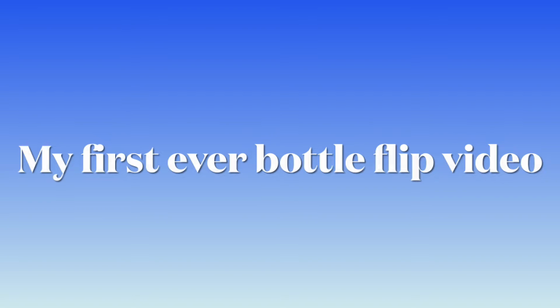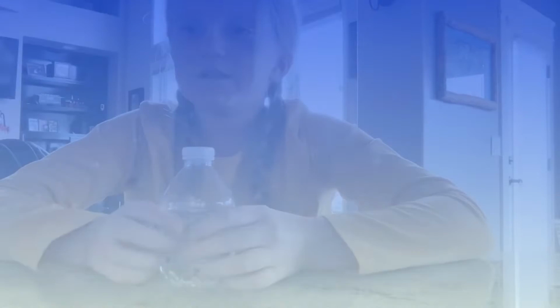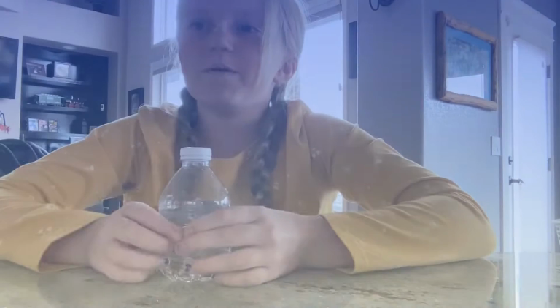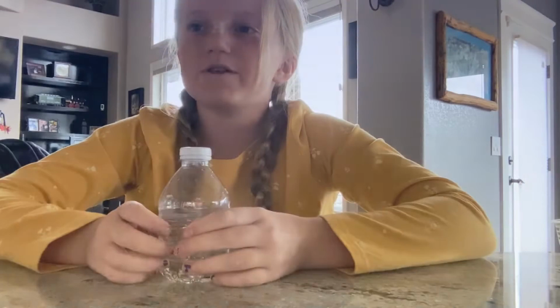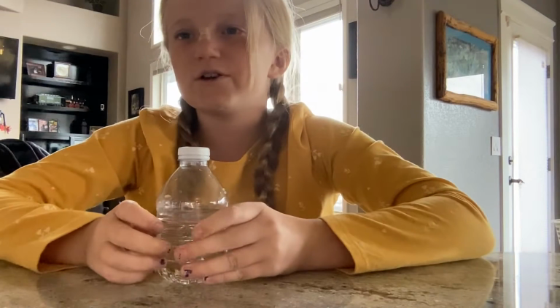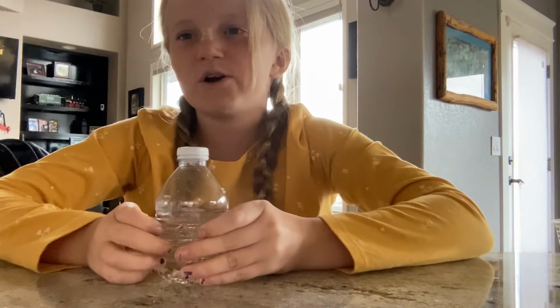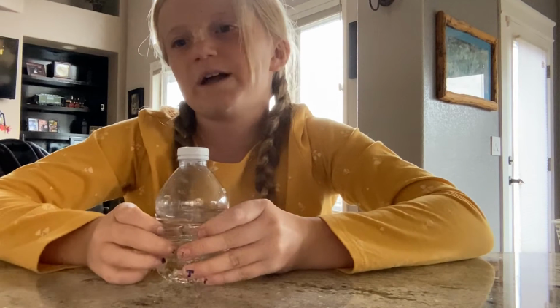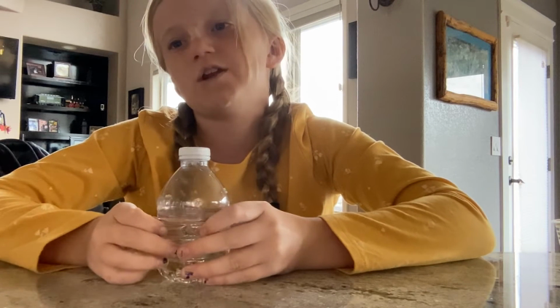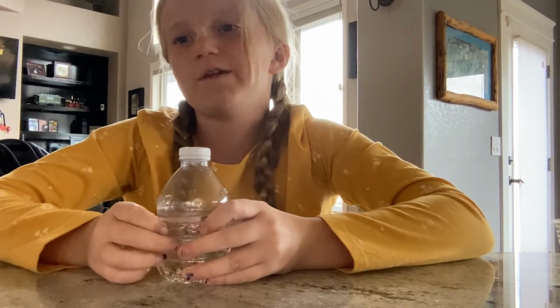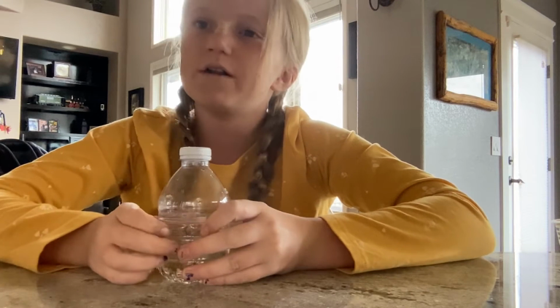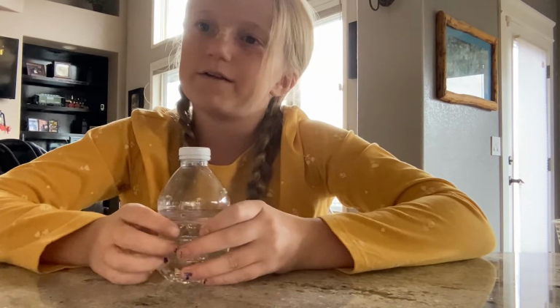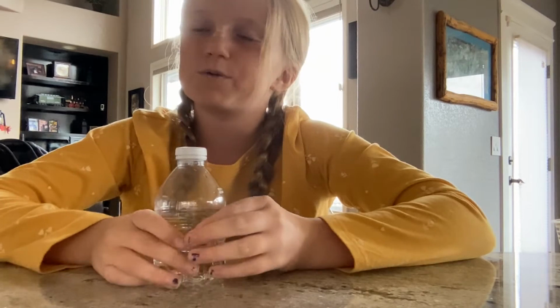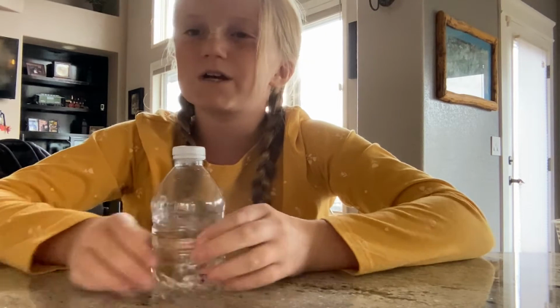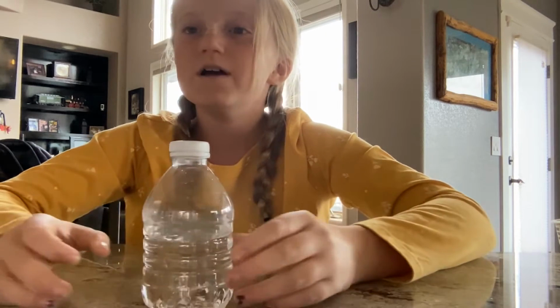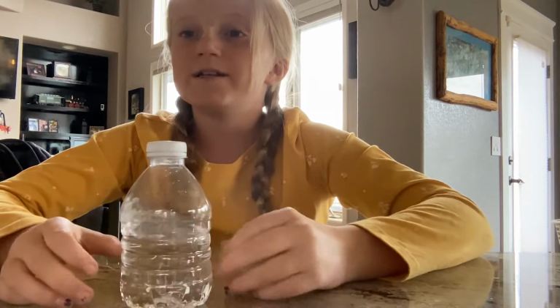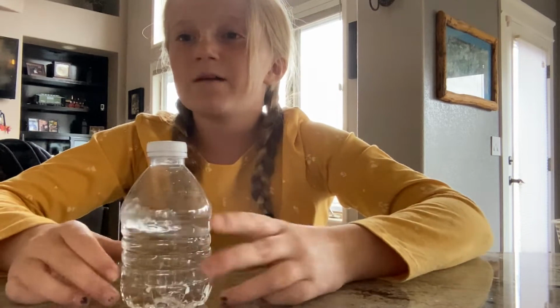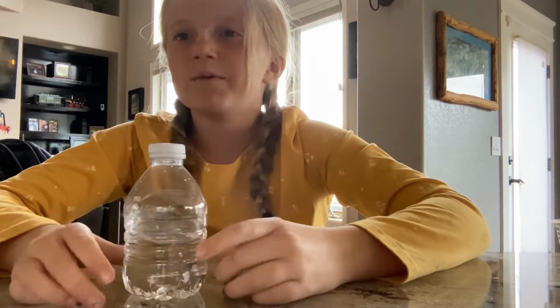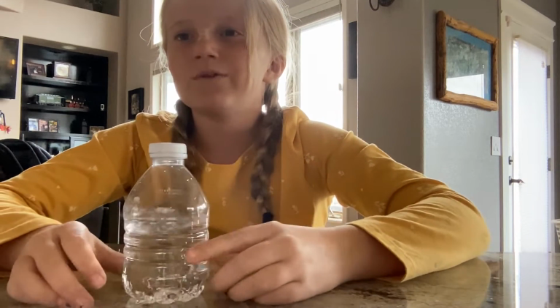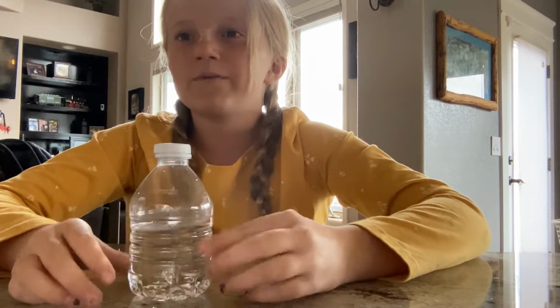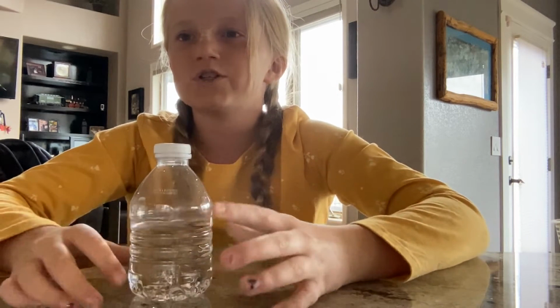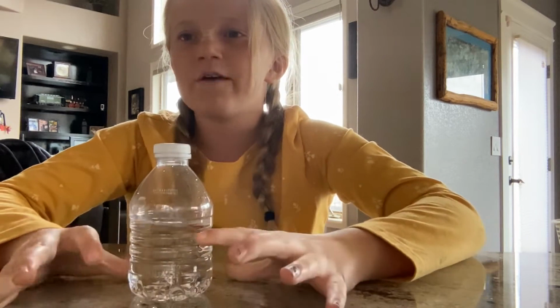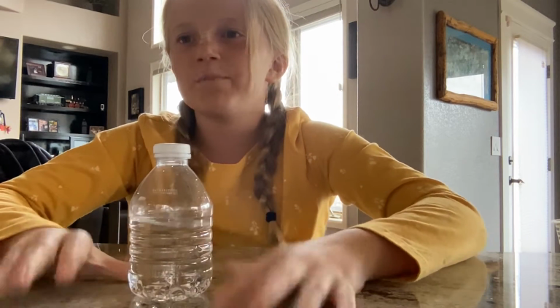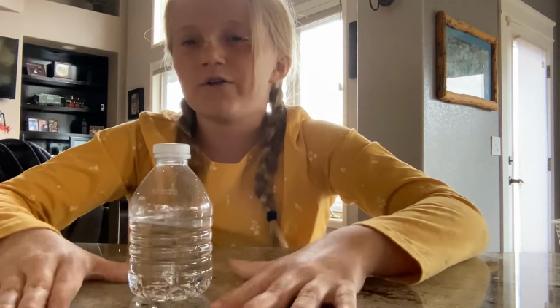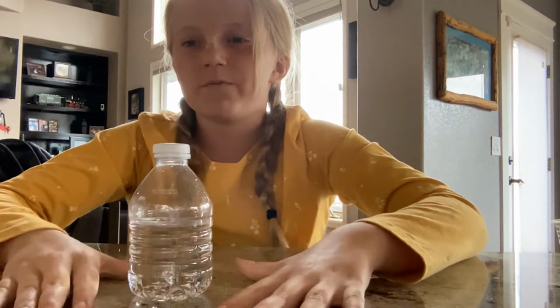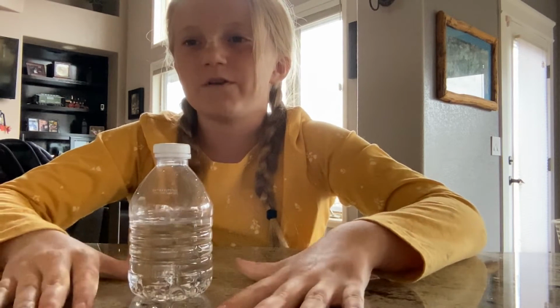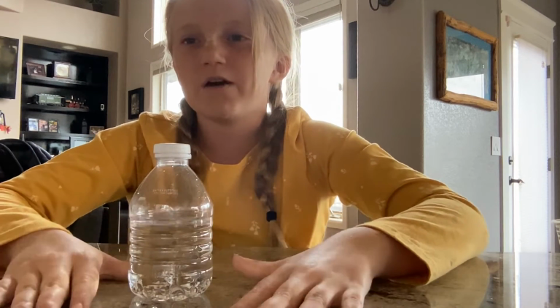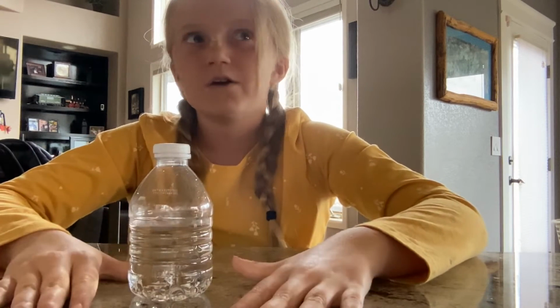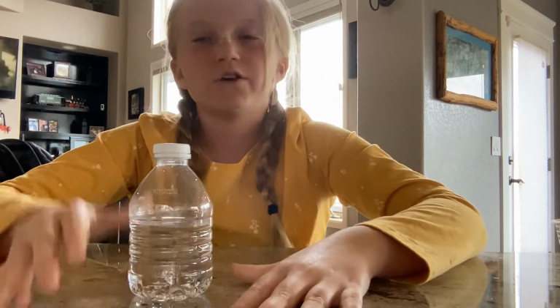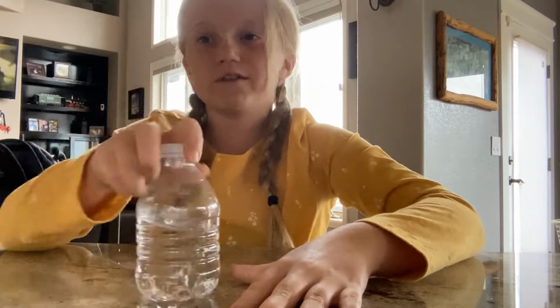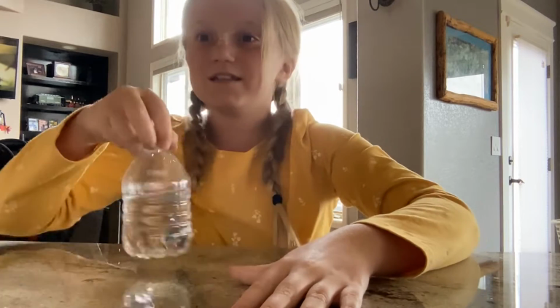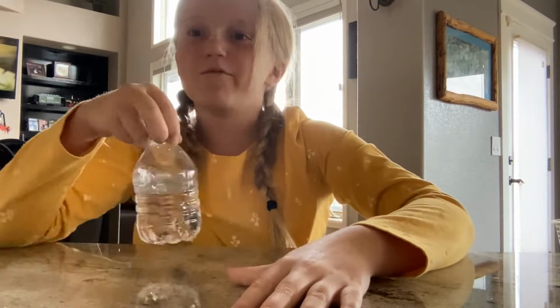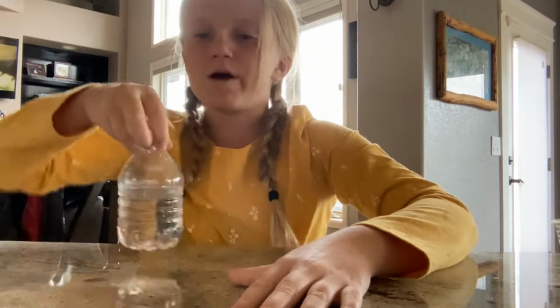What's up, people of this world, and welcome back to another video on this Fun with Sports channel. Today I'm going to be doing my first ever bottle flip video, so this is level one.